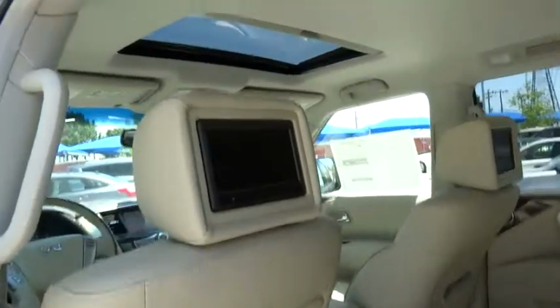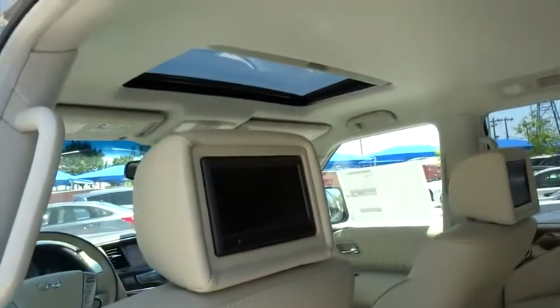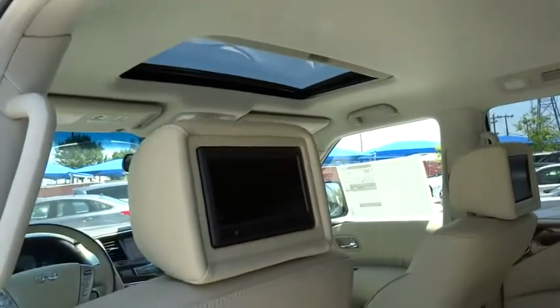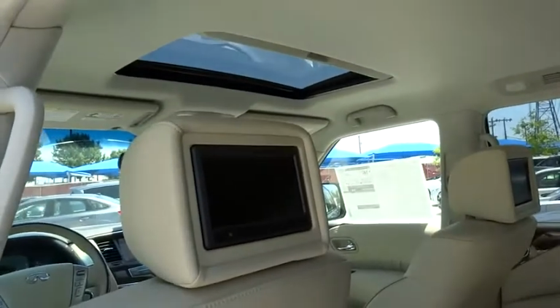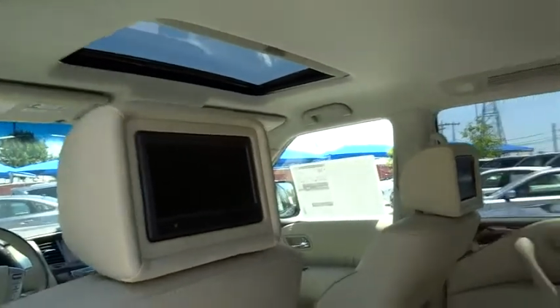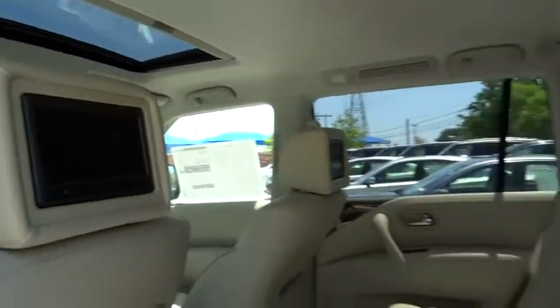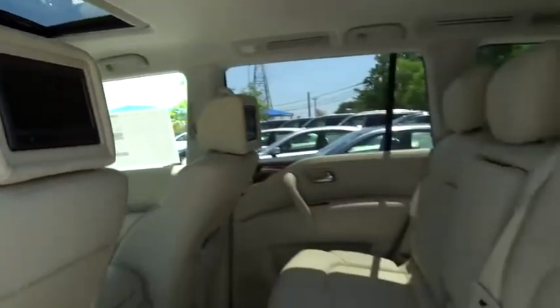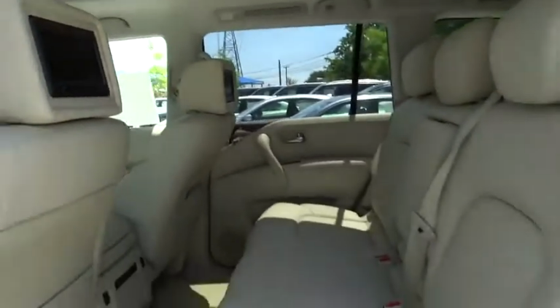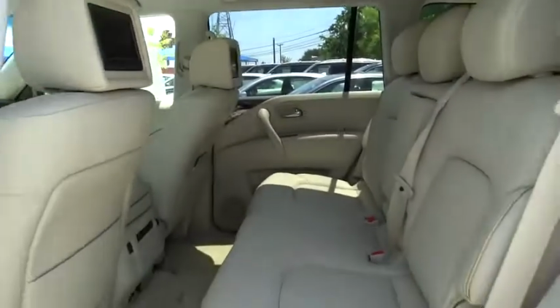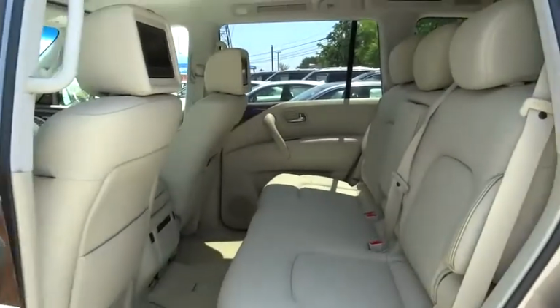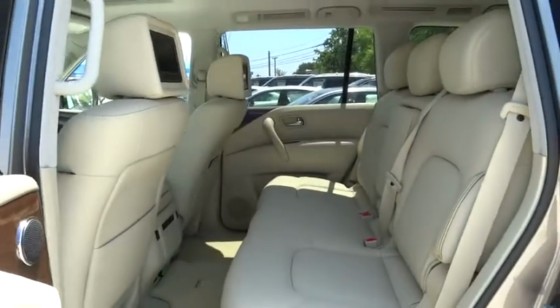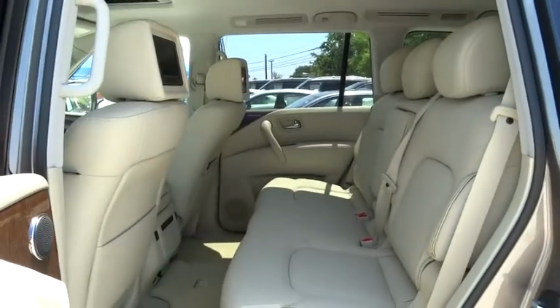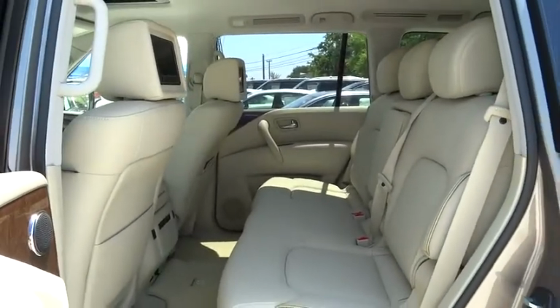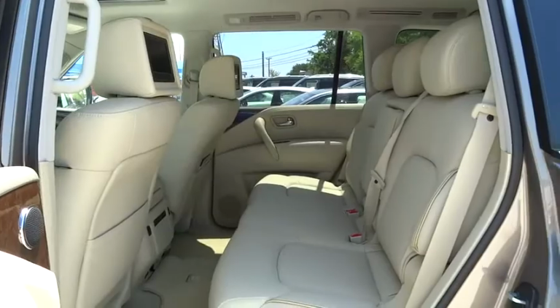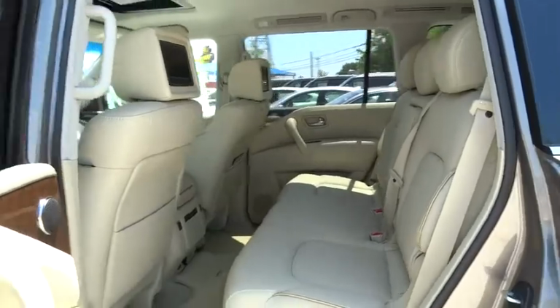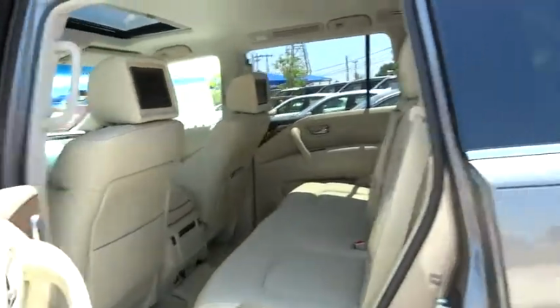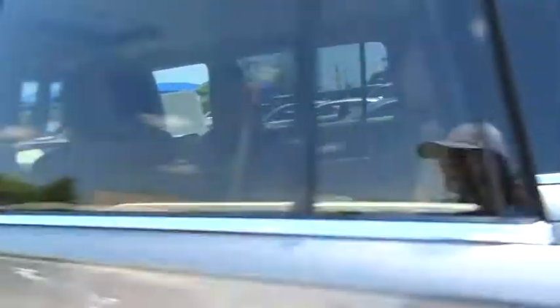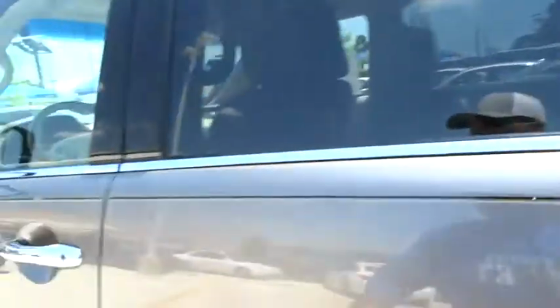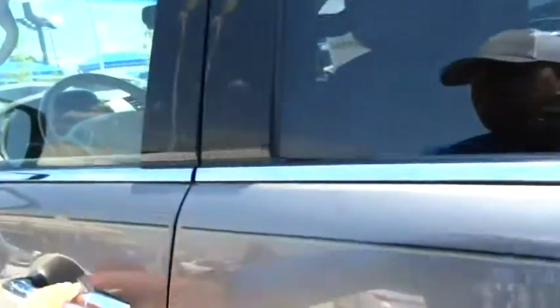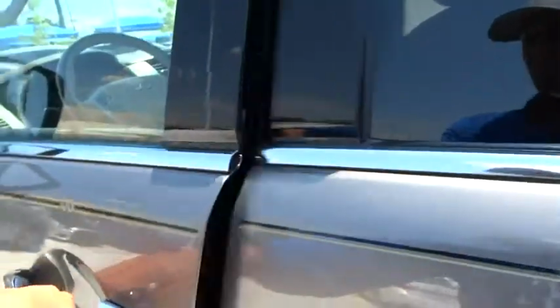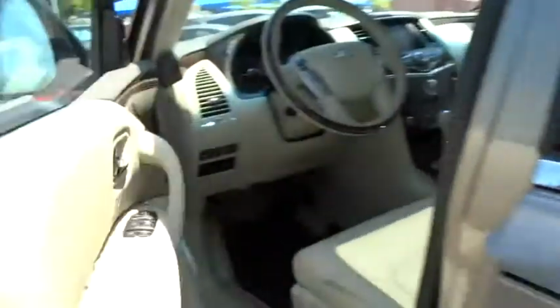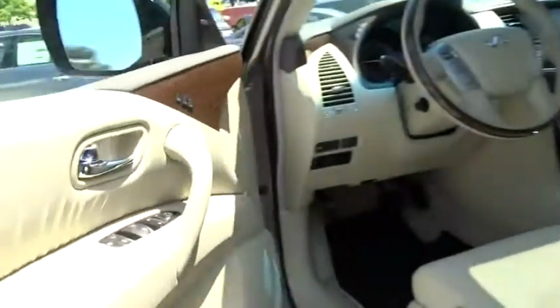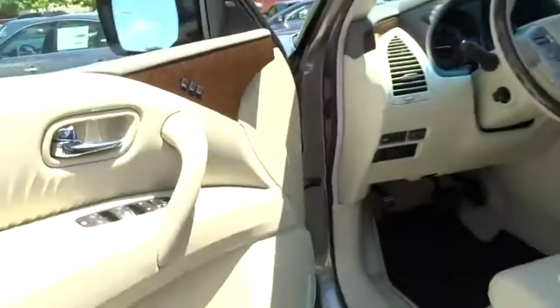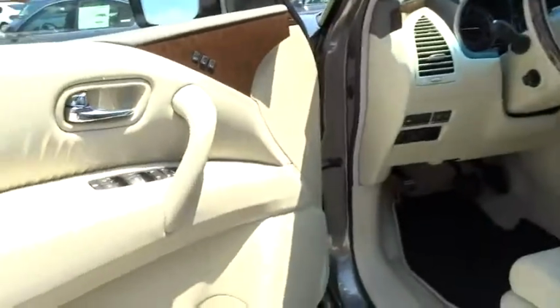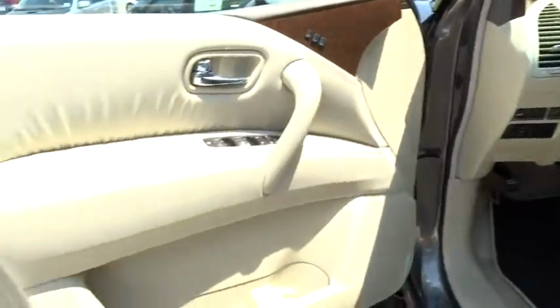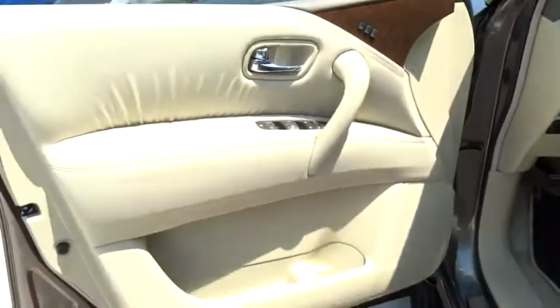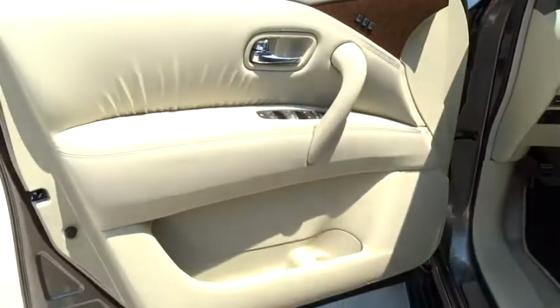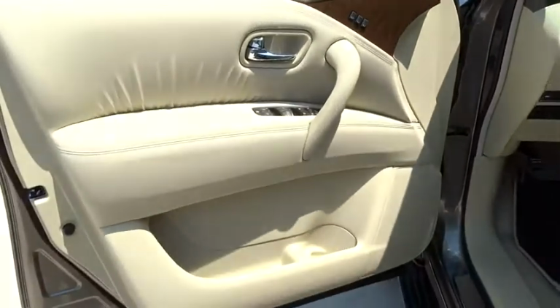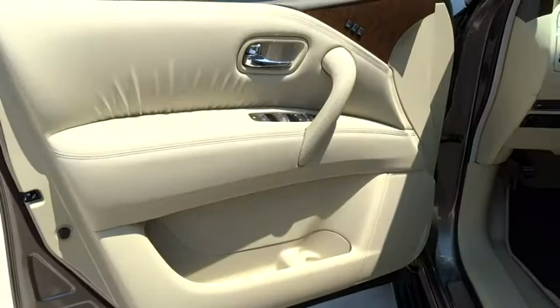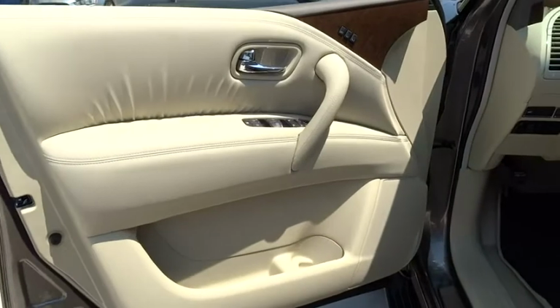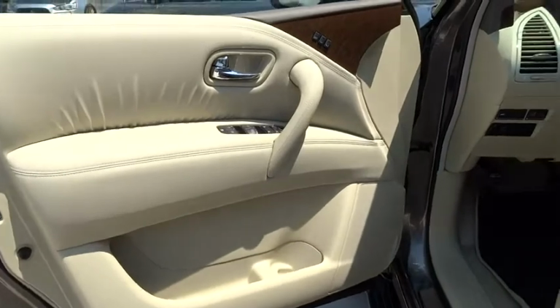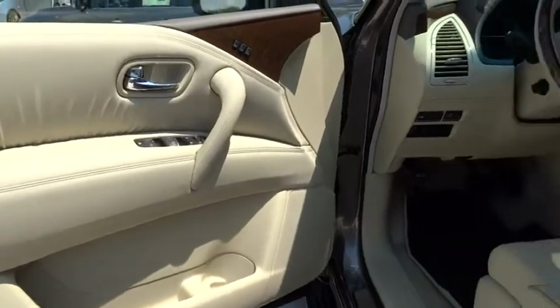Bluetooth, leather-wrapped steering wheel, adjustable steering wheel, driver airbag, power steering, four-wheel disc brakes, keyless start, and auto-dimming rearview mirror.